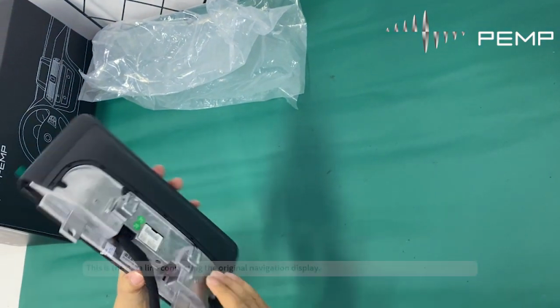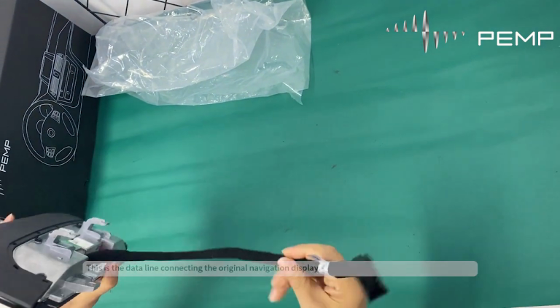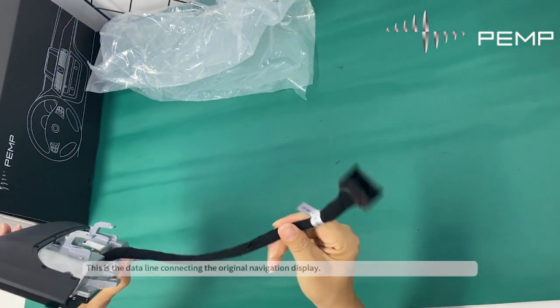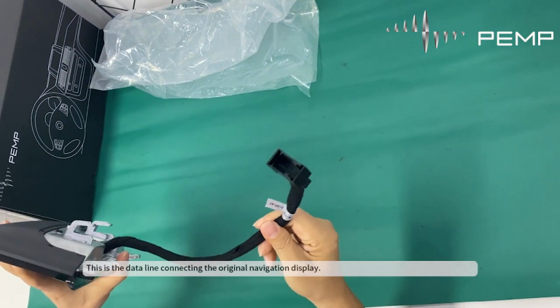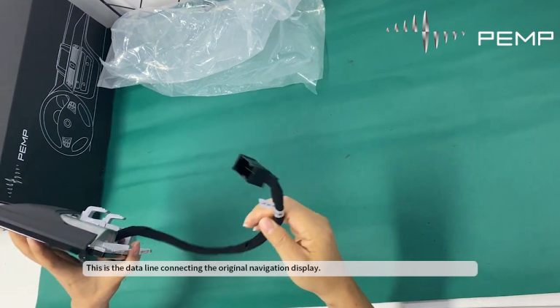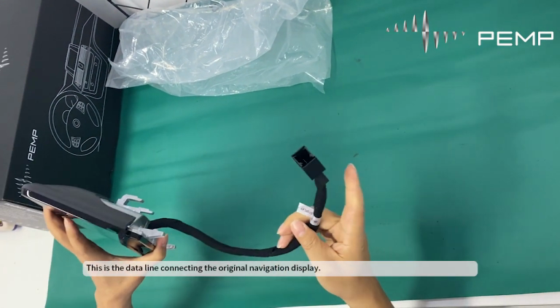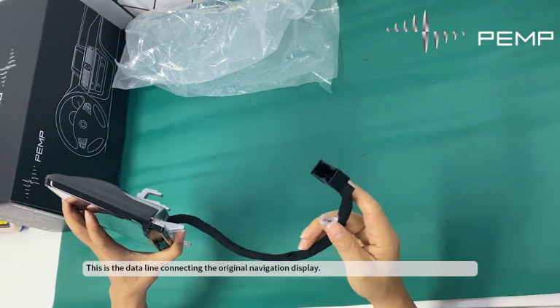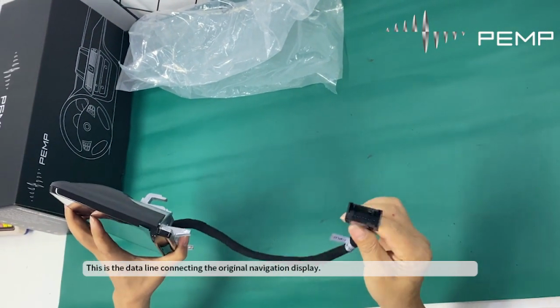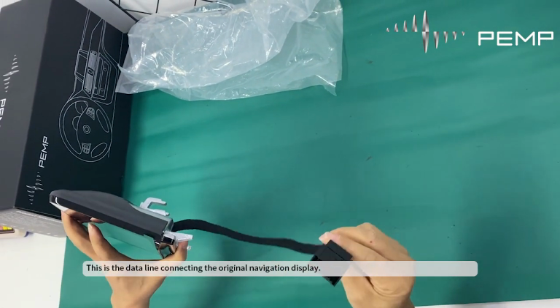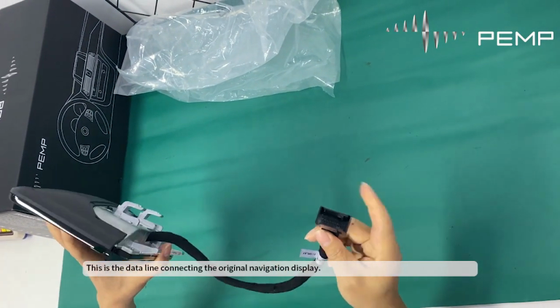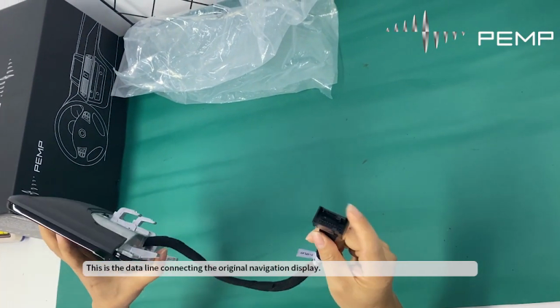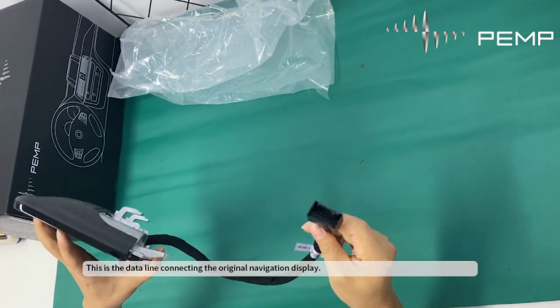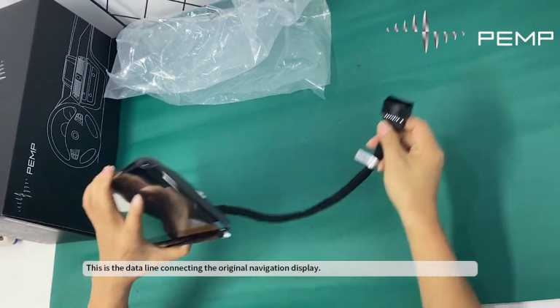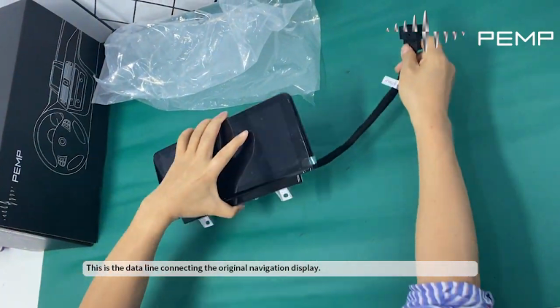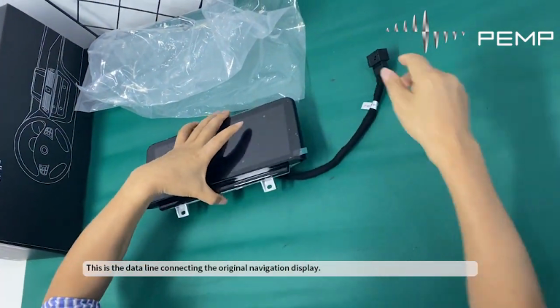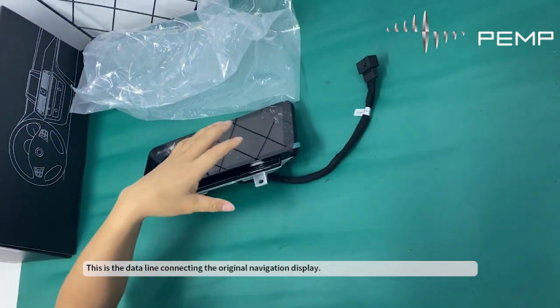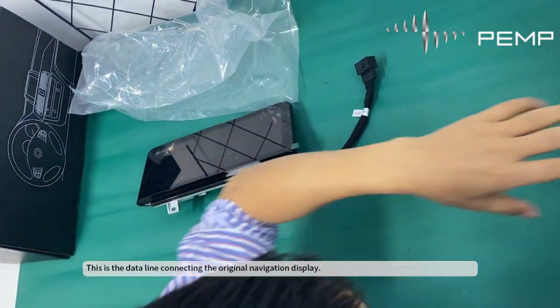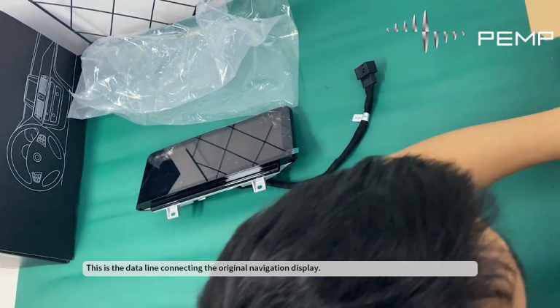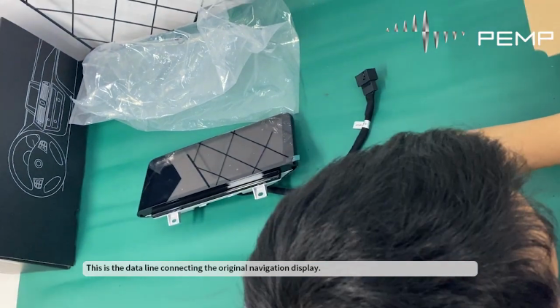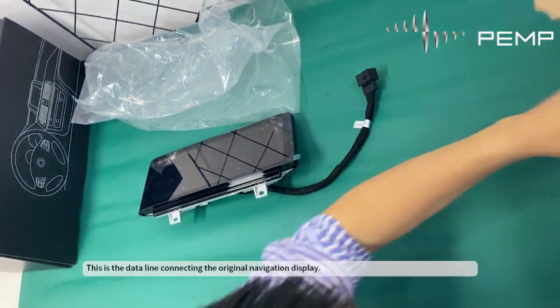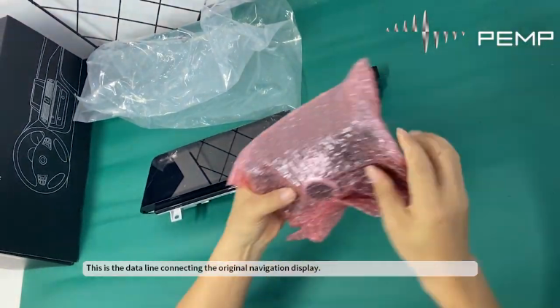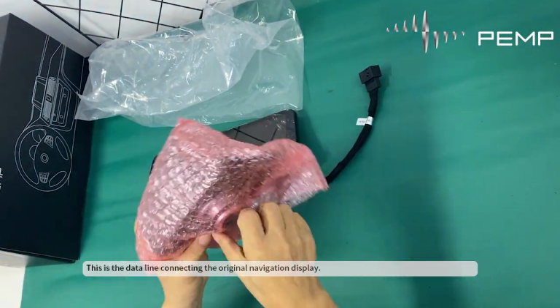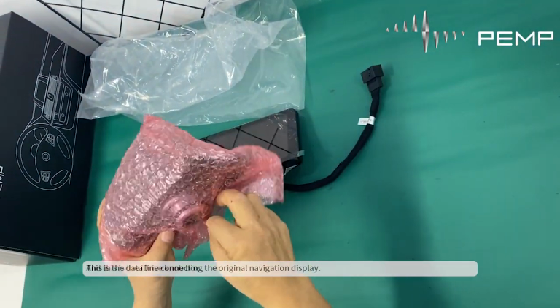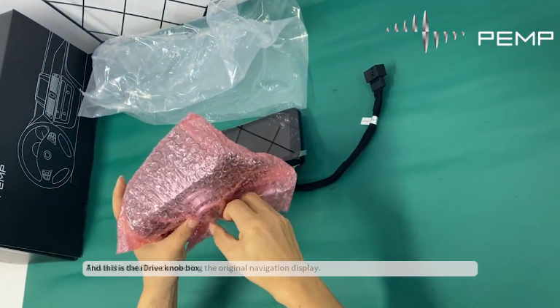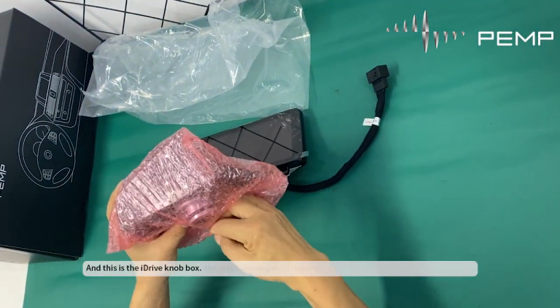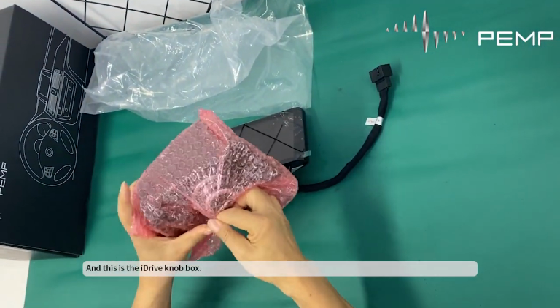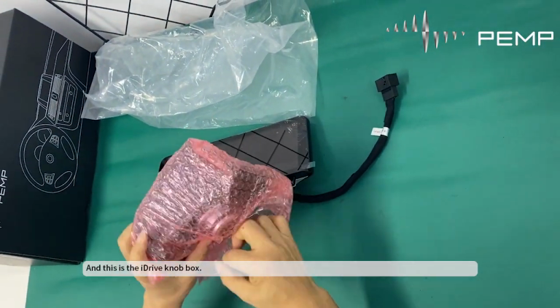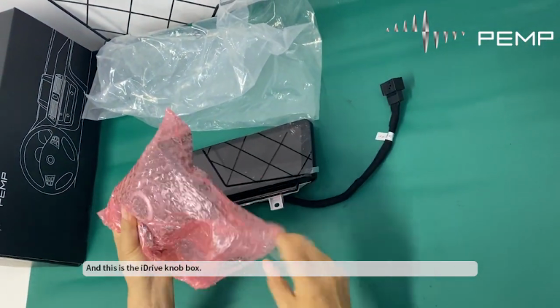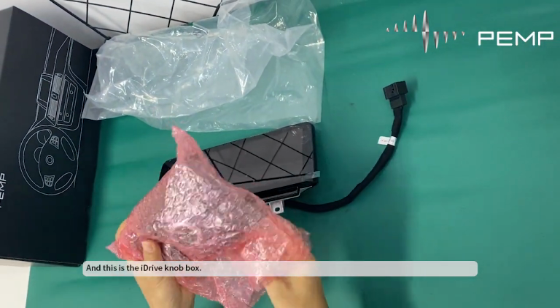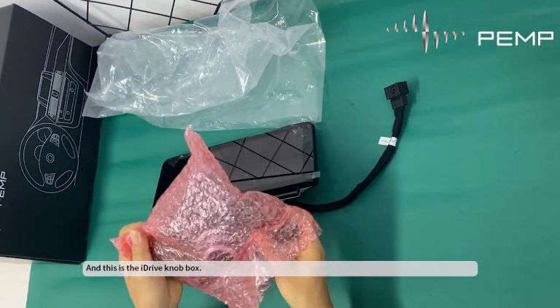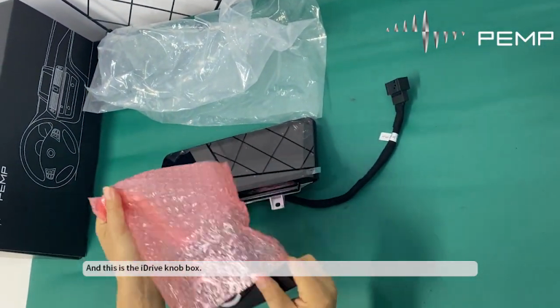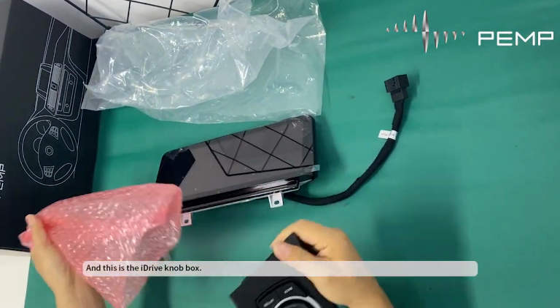This is the data line connecting the original navigation display. And this is the iDrive knob box.